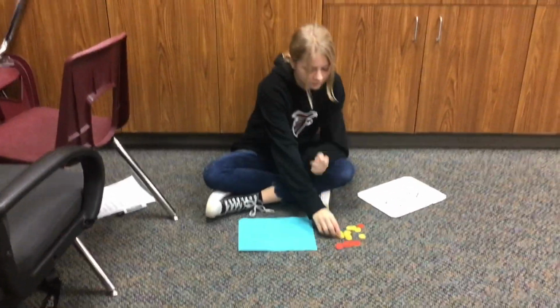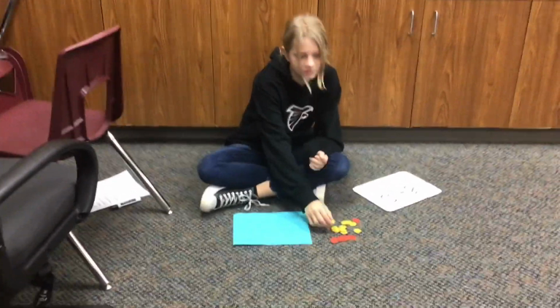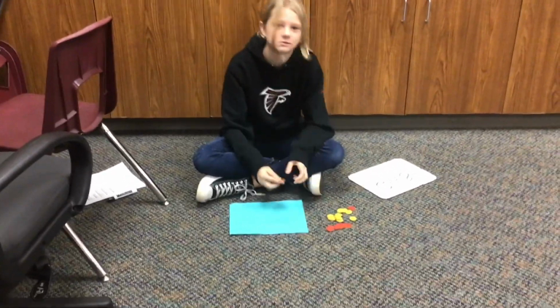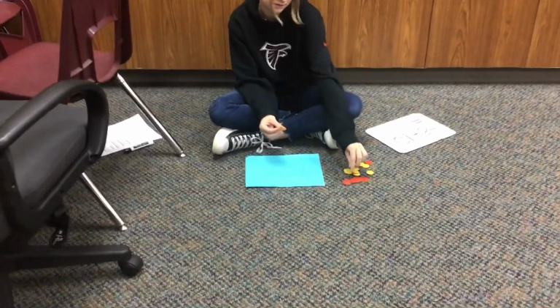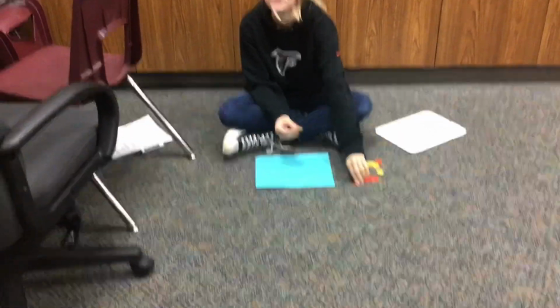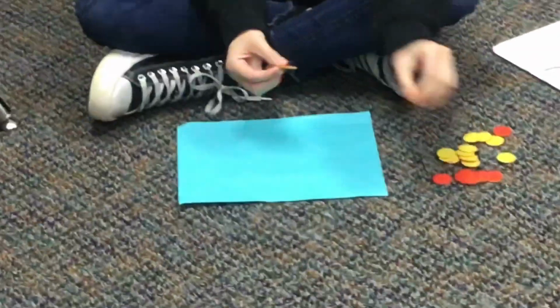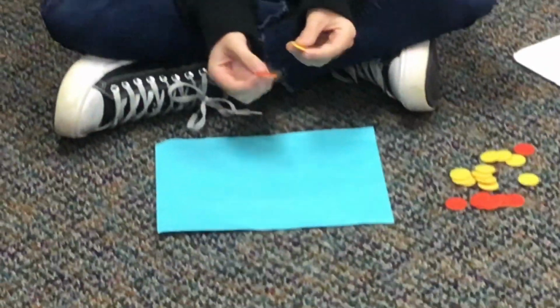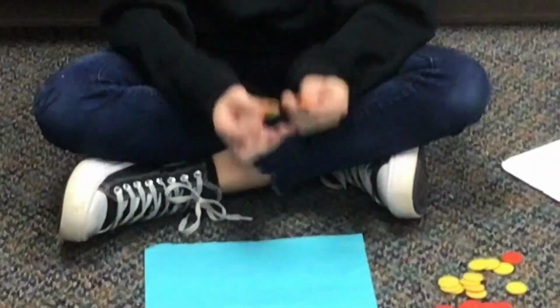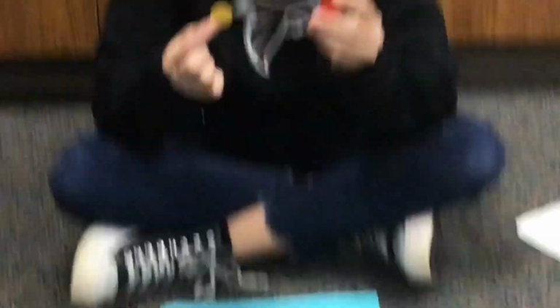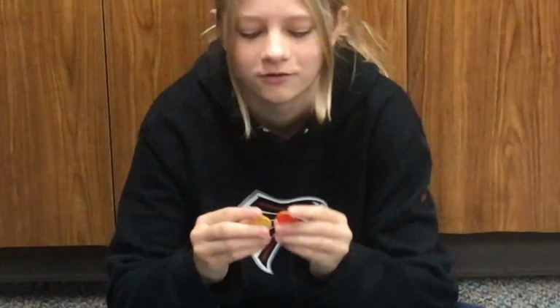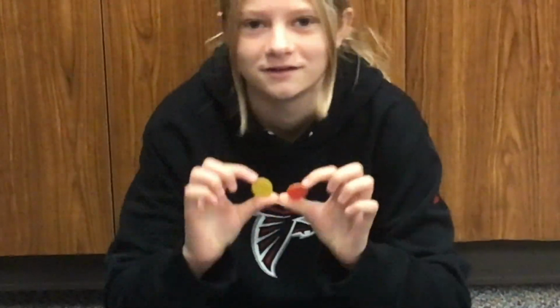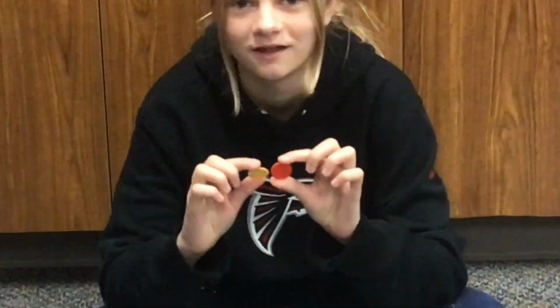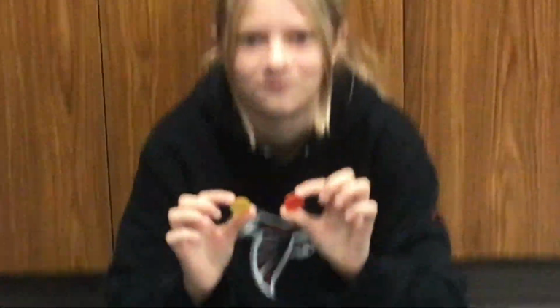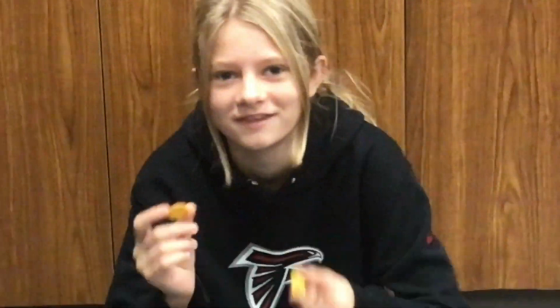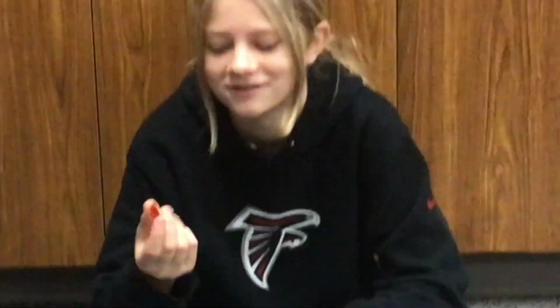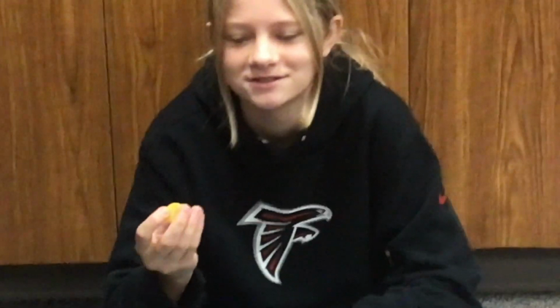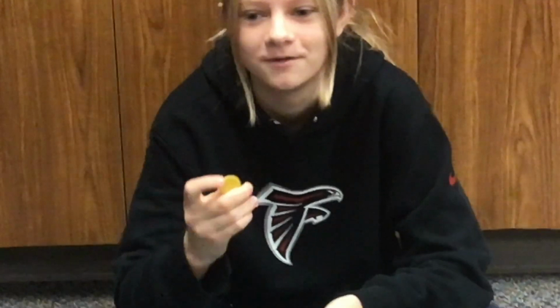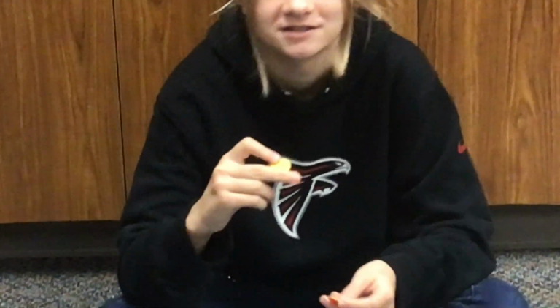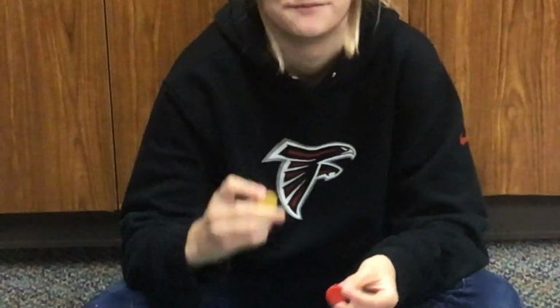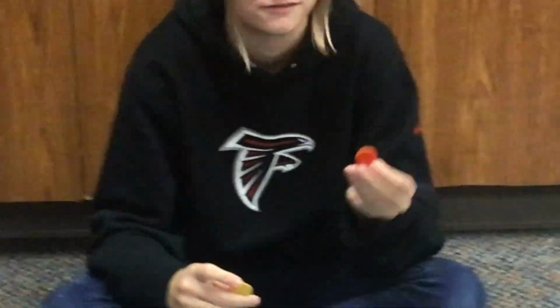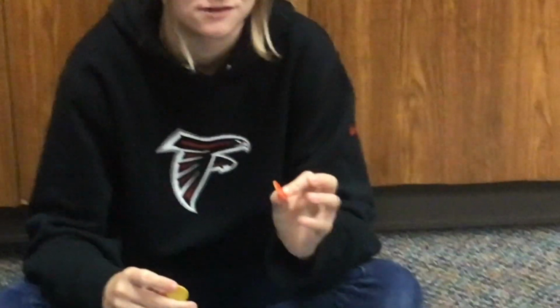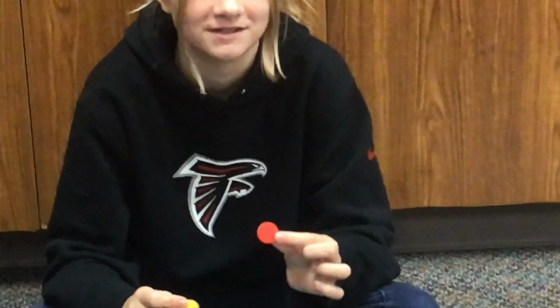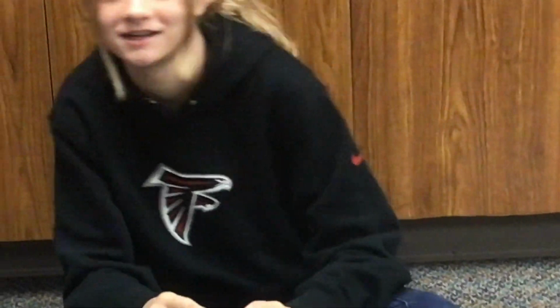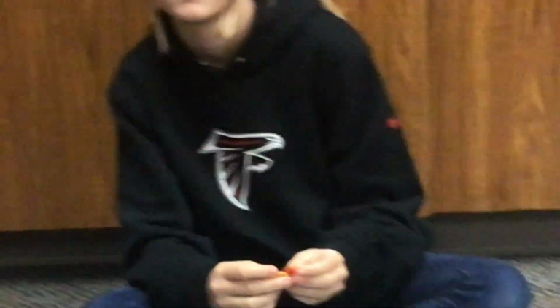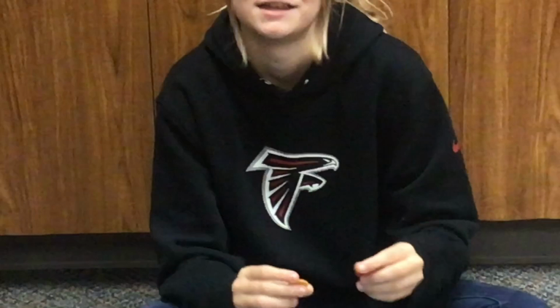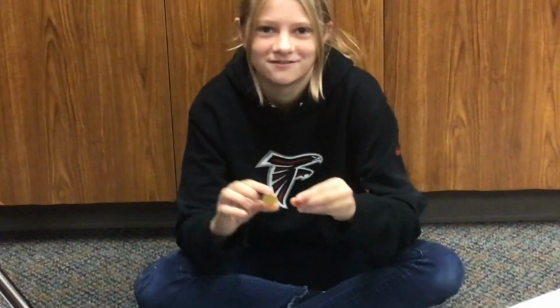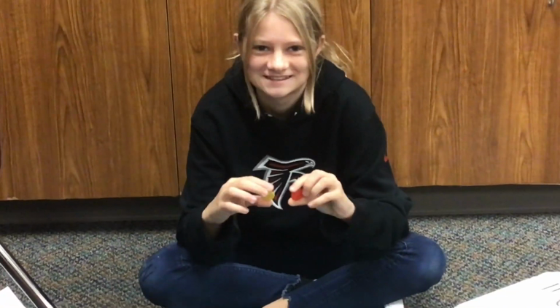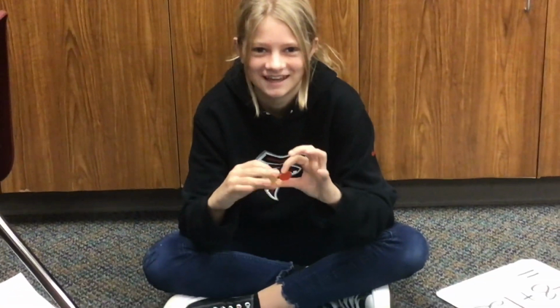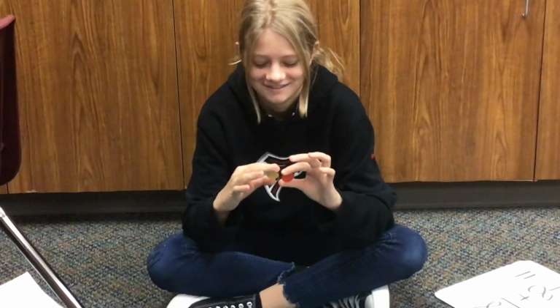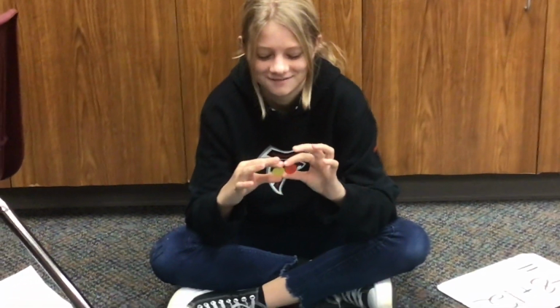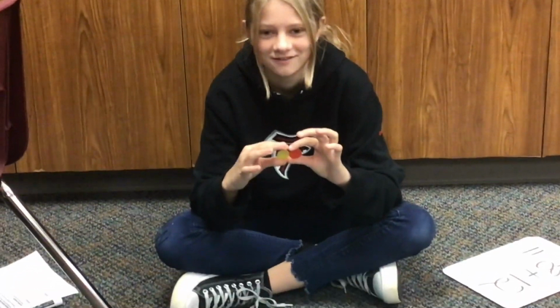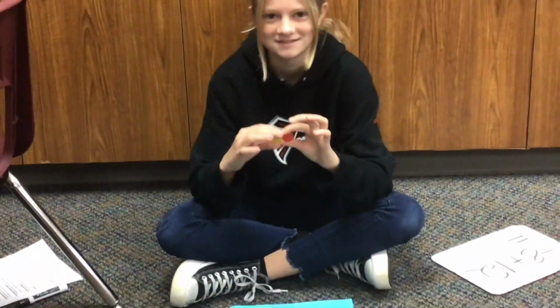To do this we're going to be using chips. These chips are going to be yellow and red. Yellow is going to be described as a positive 1 and the red is going to be a negative 1. If we put these two together it equals zero.